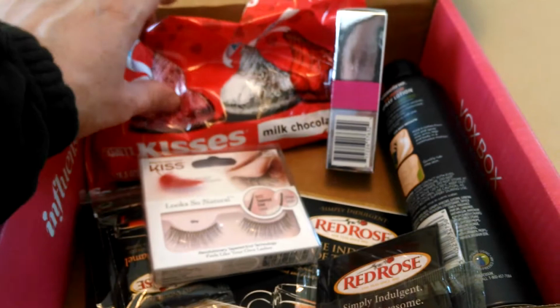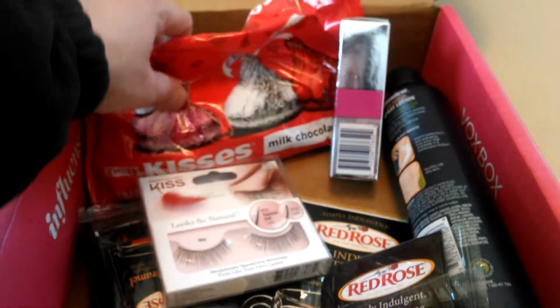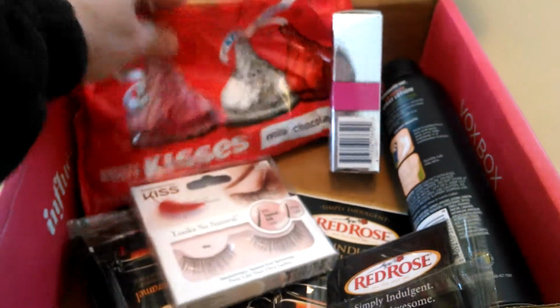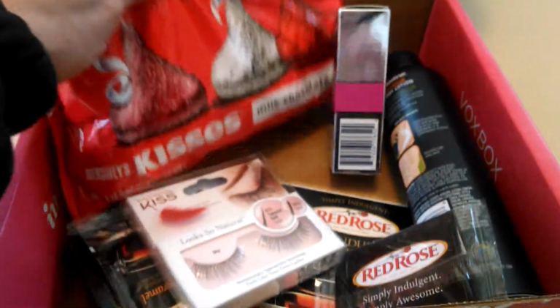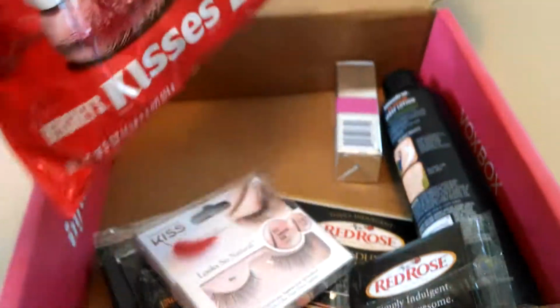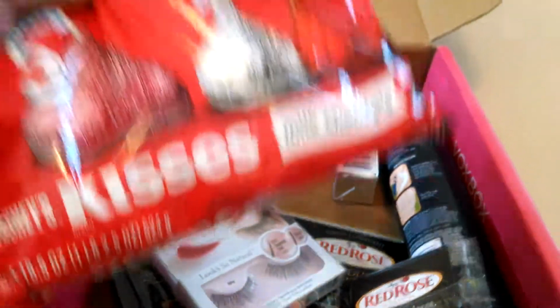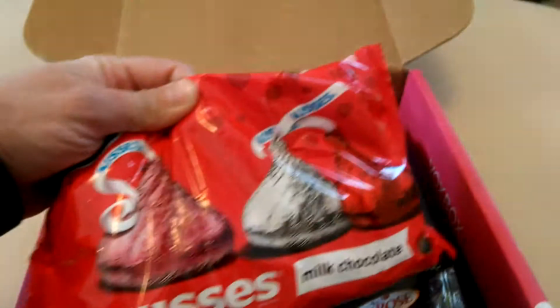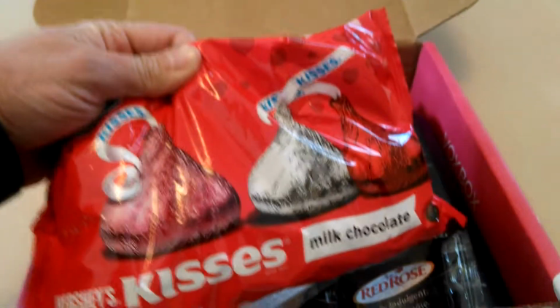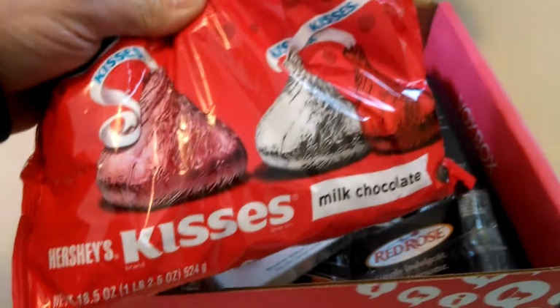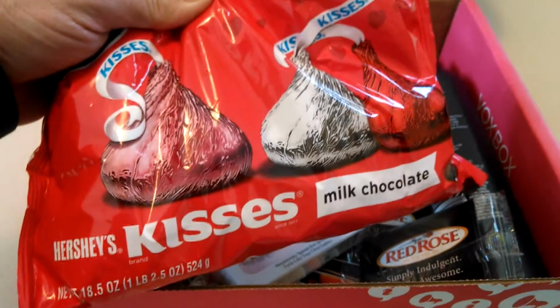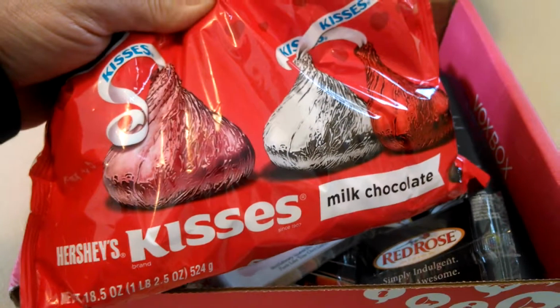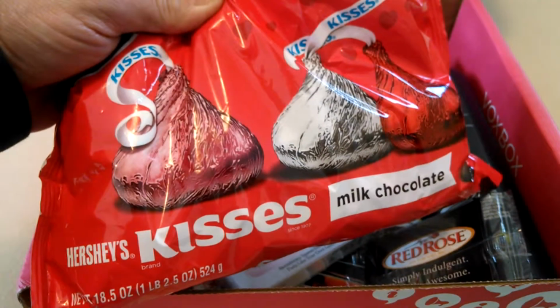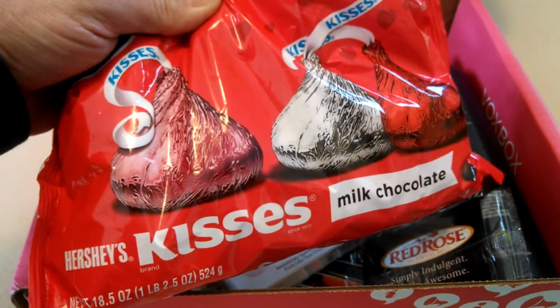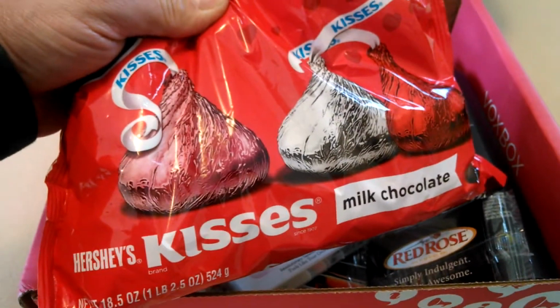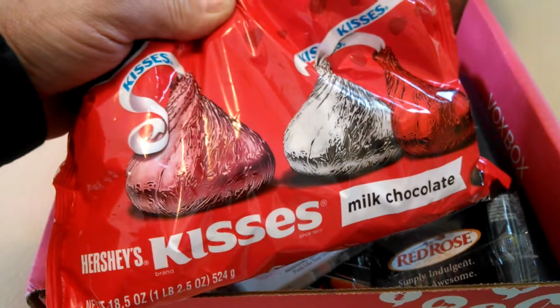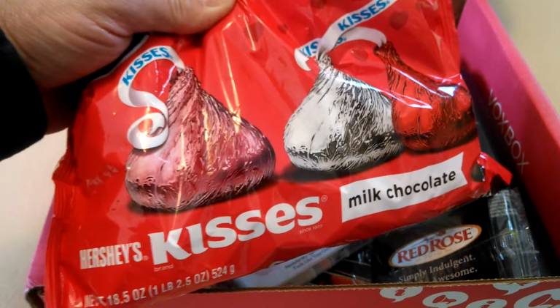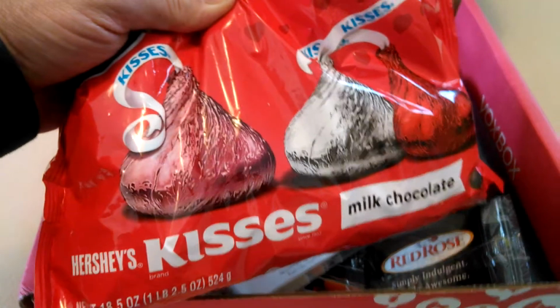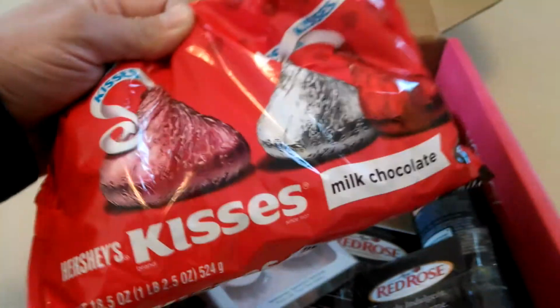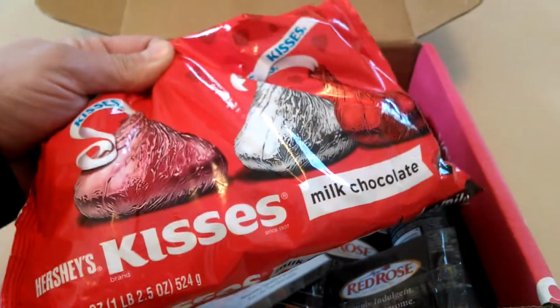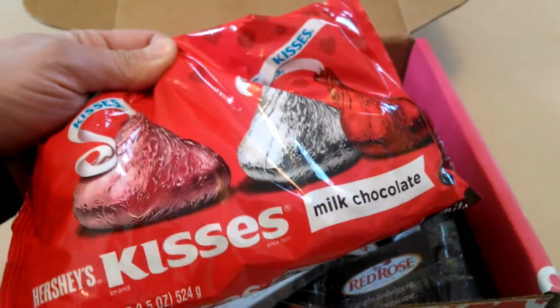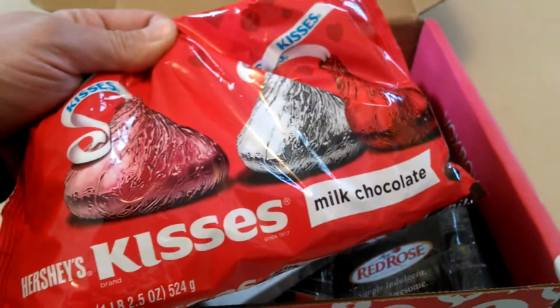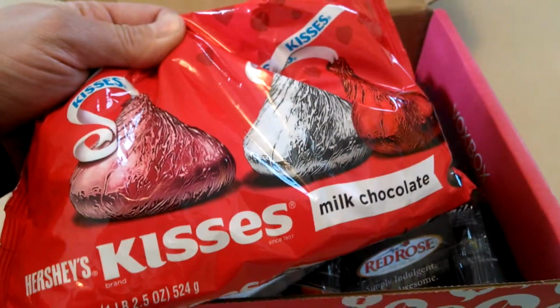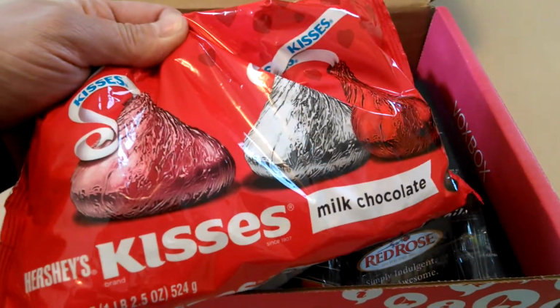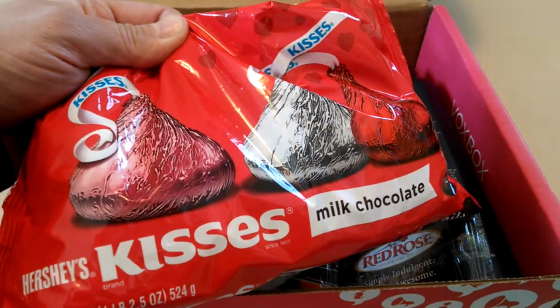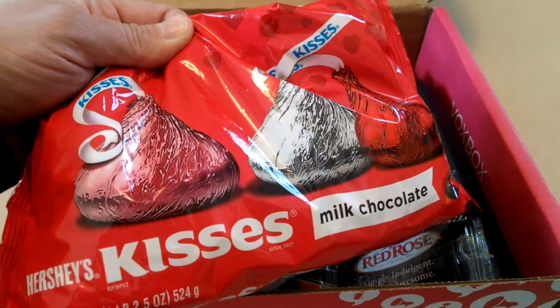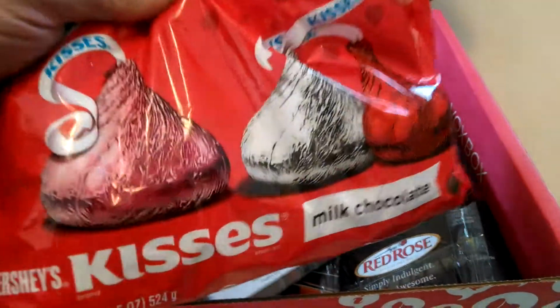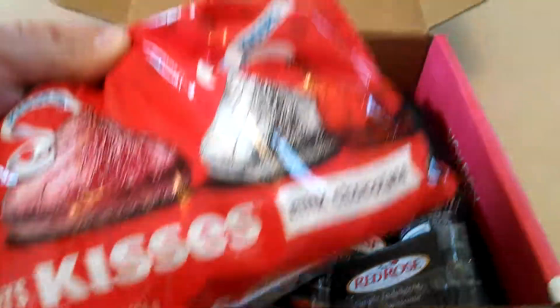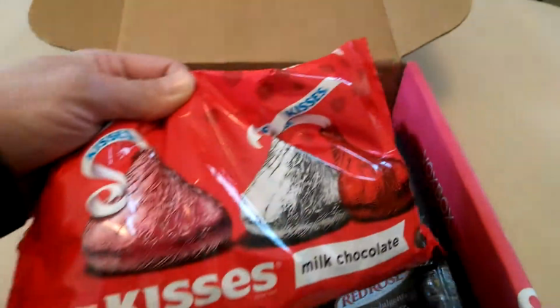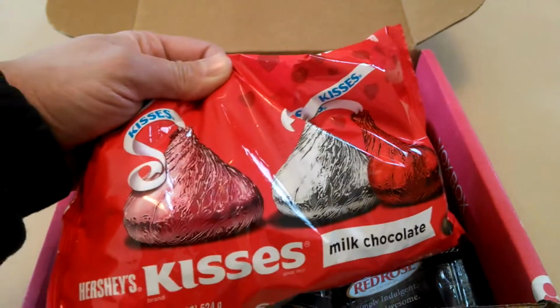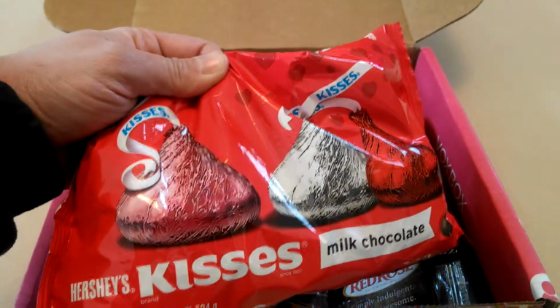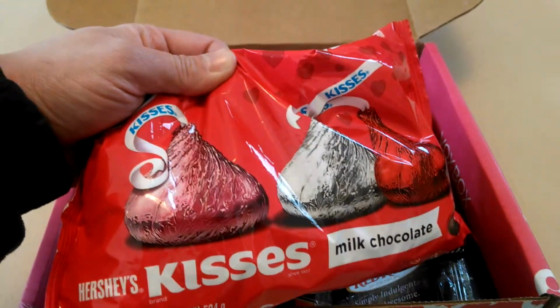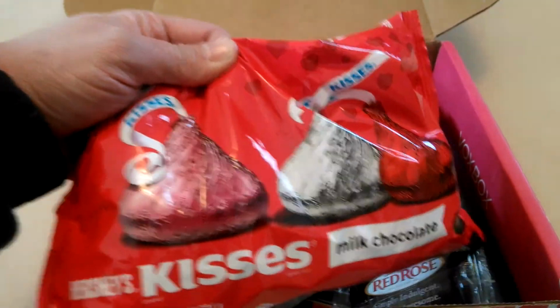Next, can't be Valentine's Day without chocolates, right? And these are Hershey's Kisses — milk chocolates. This is $5.29 for a bag of these, and of course I've had these before, and these are awesome.